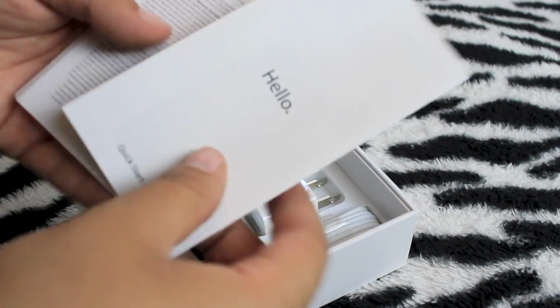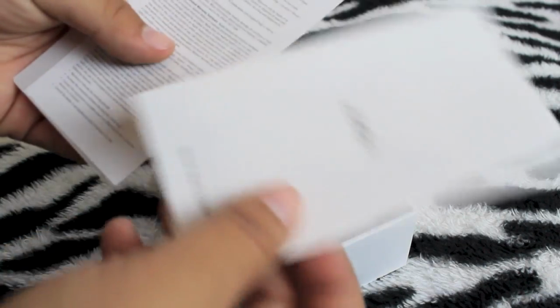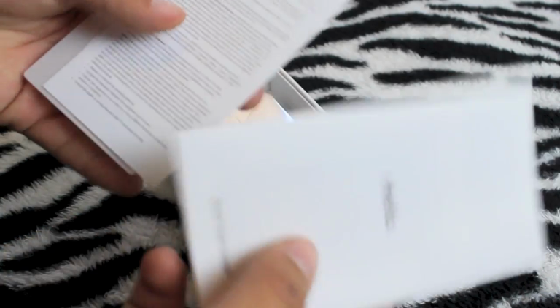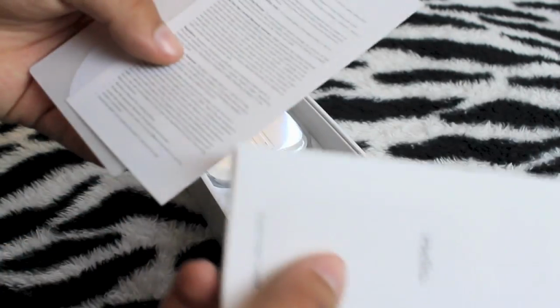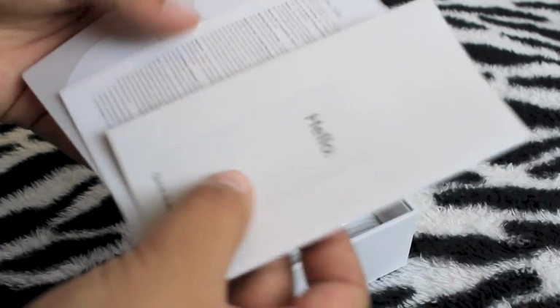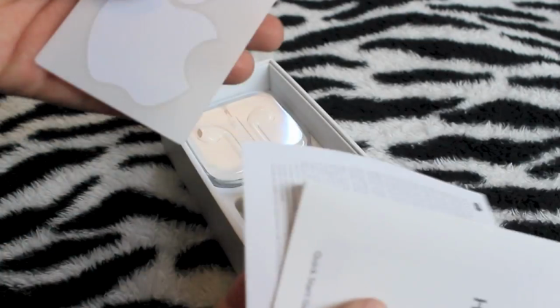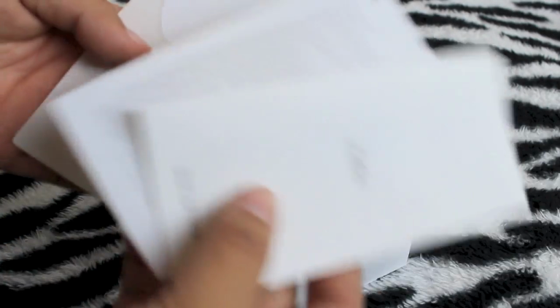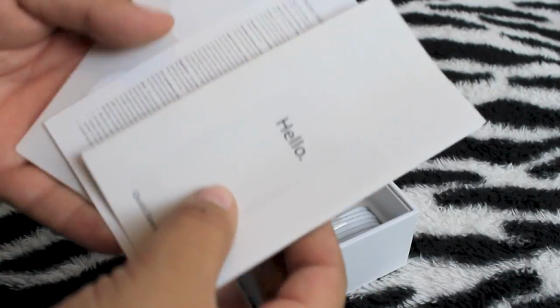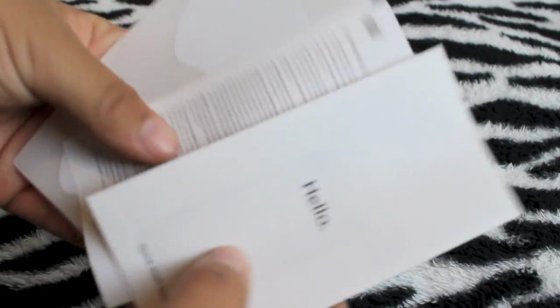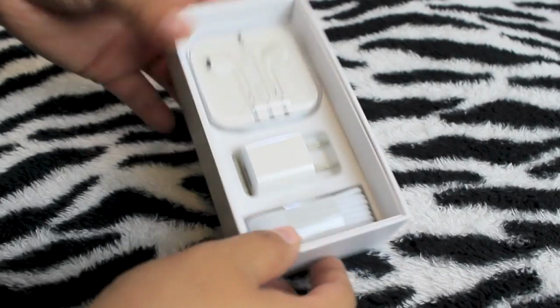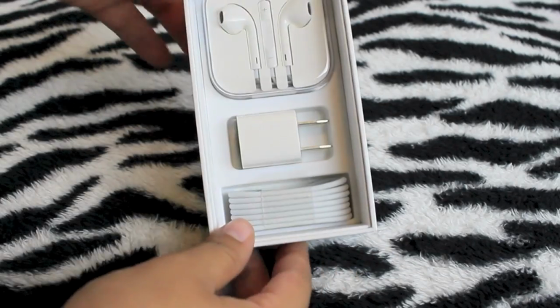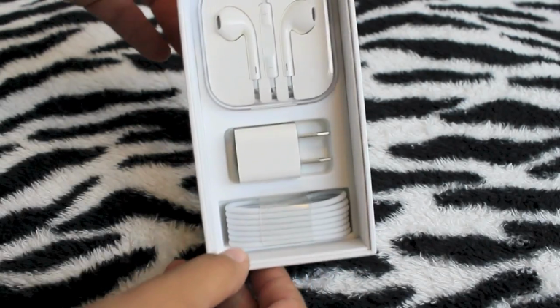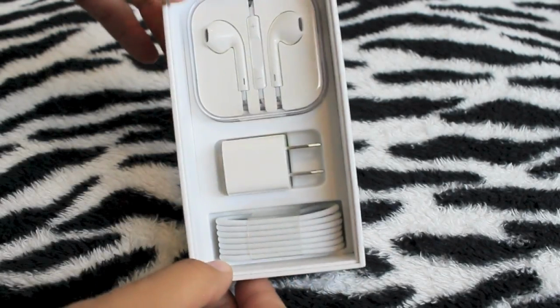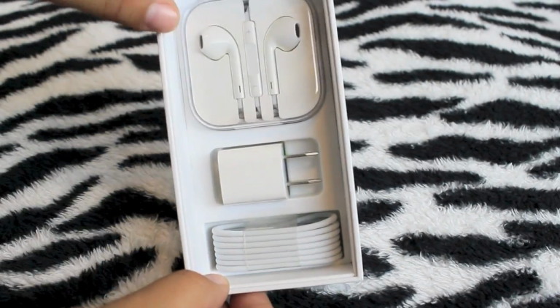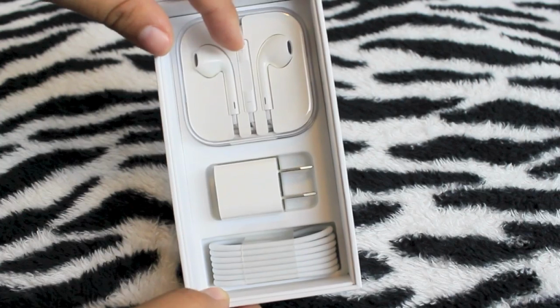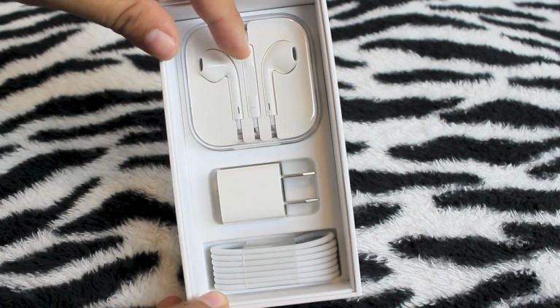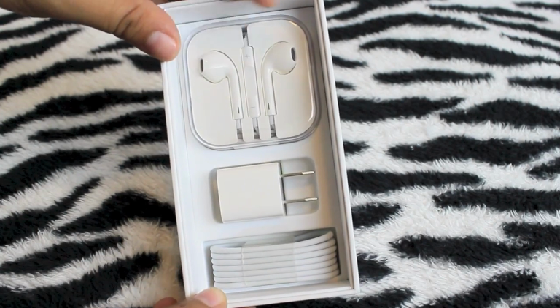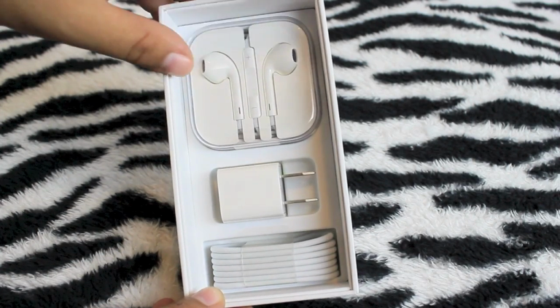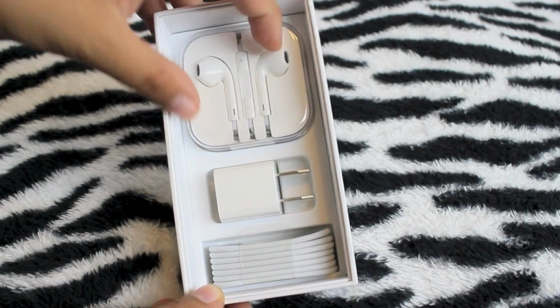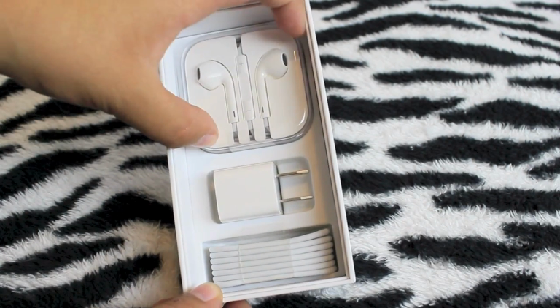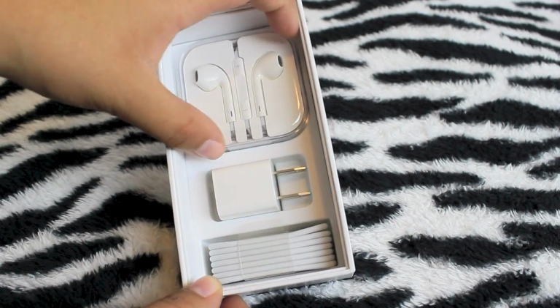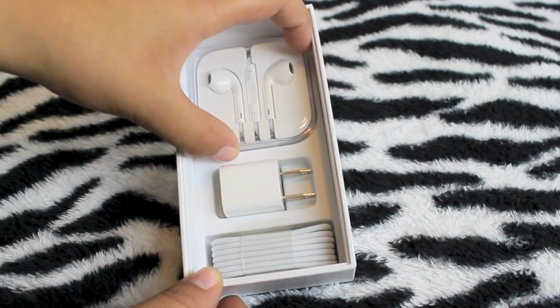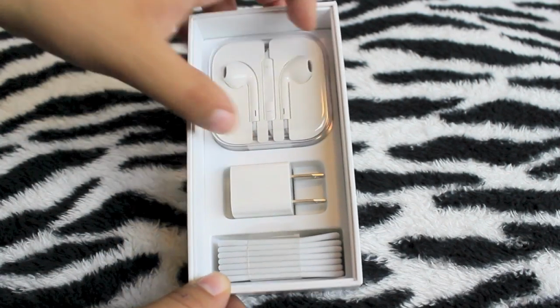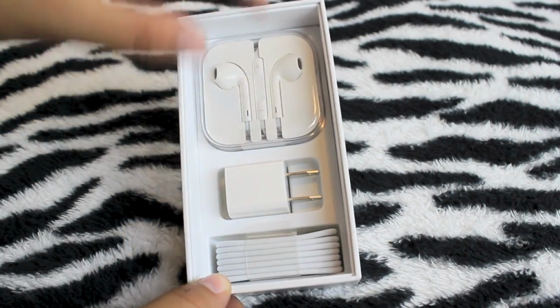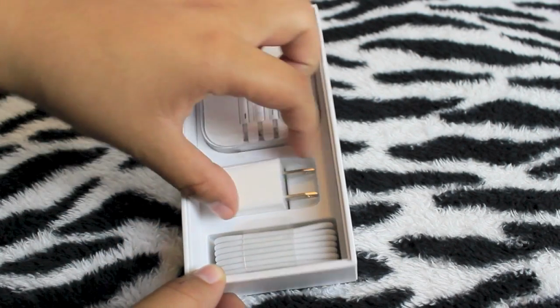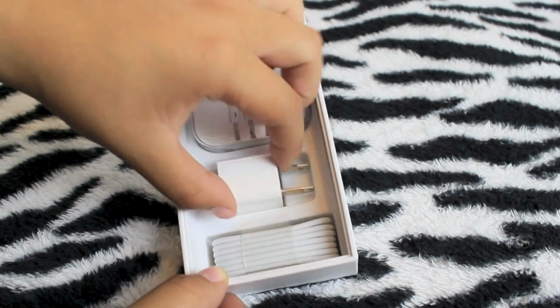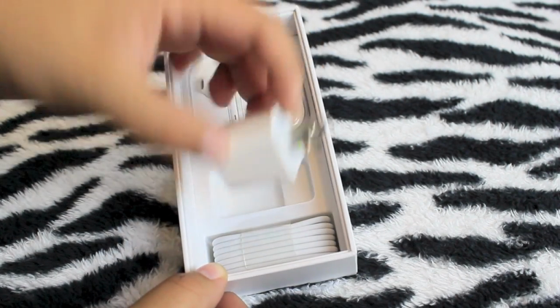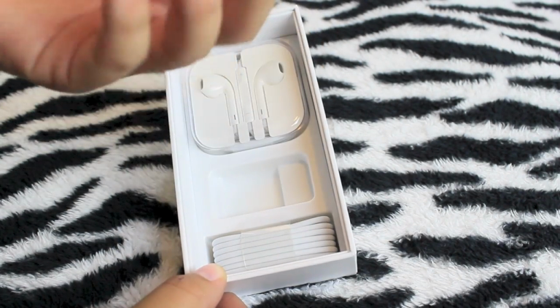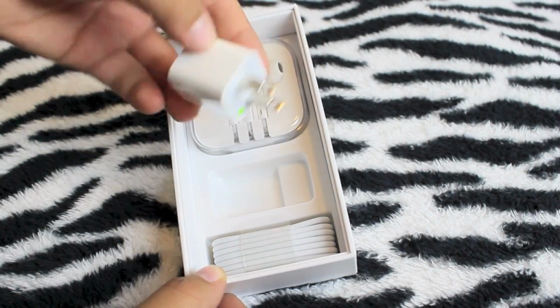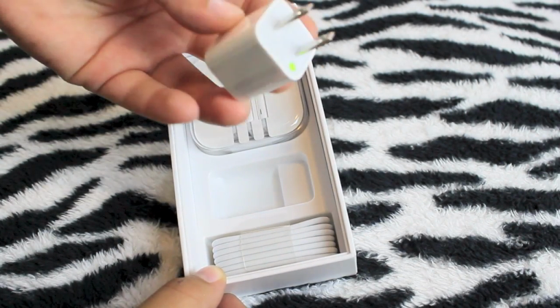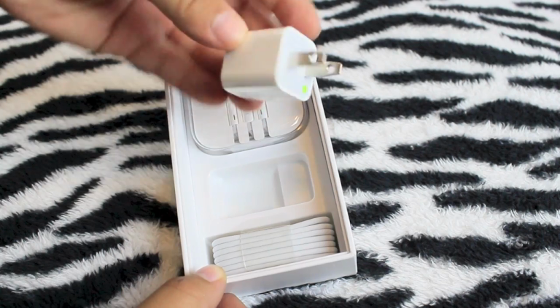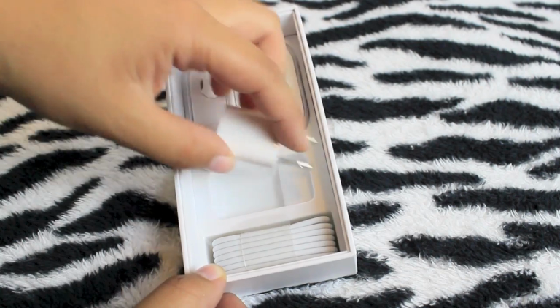We have the quick start guide, the info, and Apple stickers. And here we have the new stuff — we have the EarPods, the new EarPods, the charger.